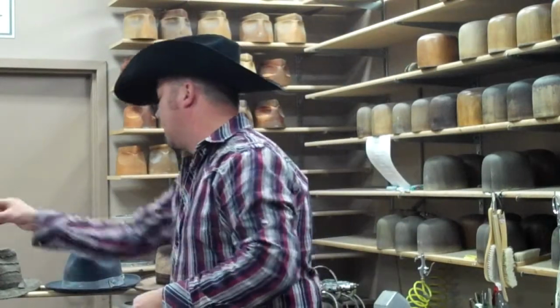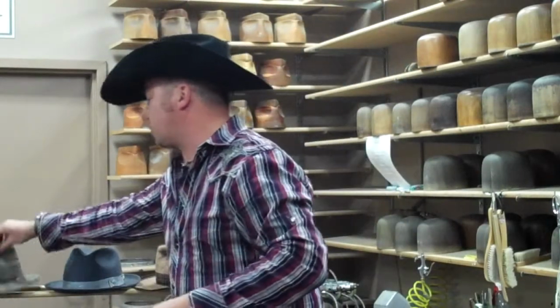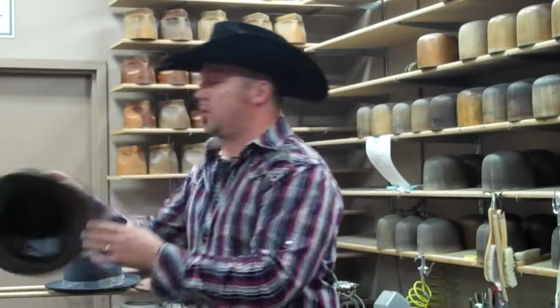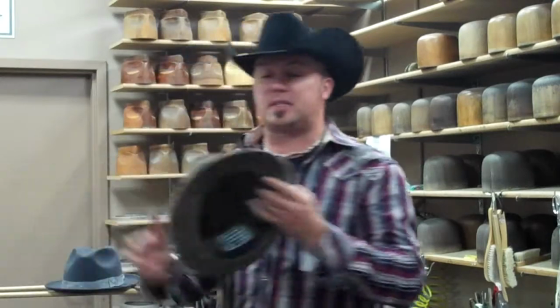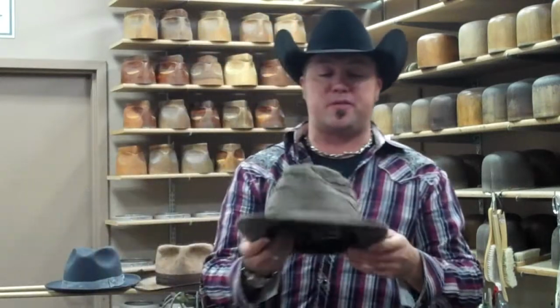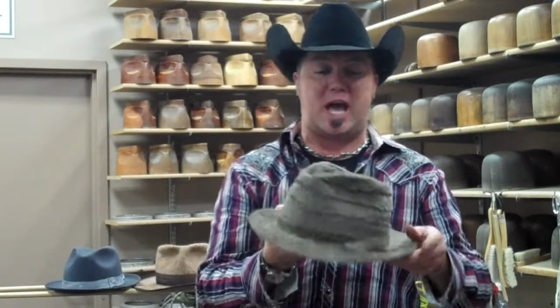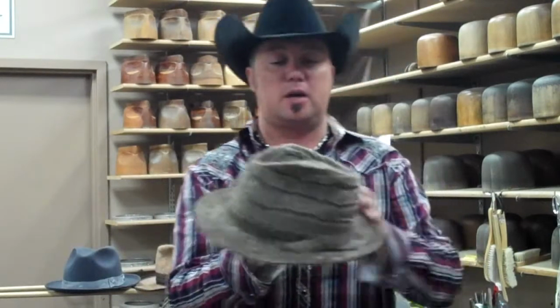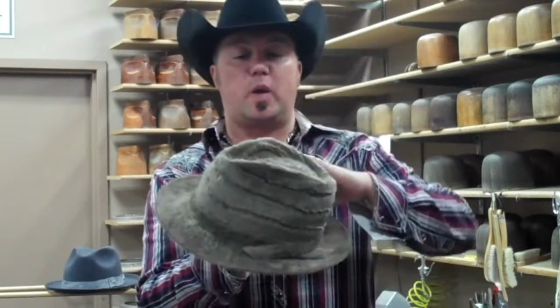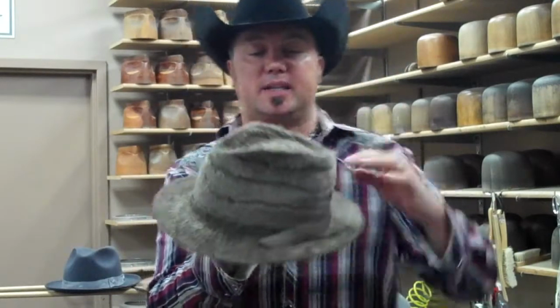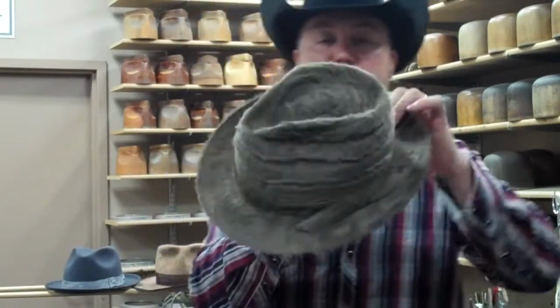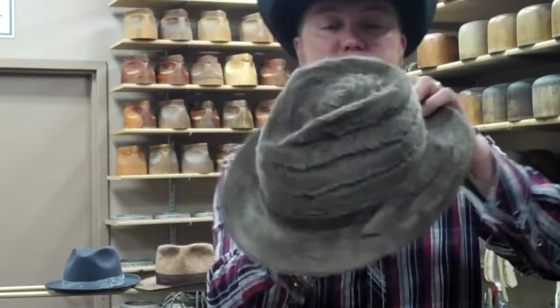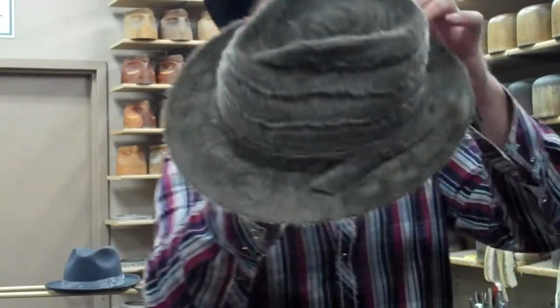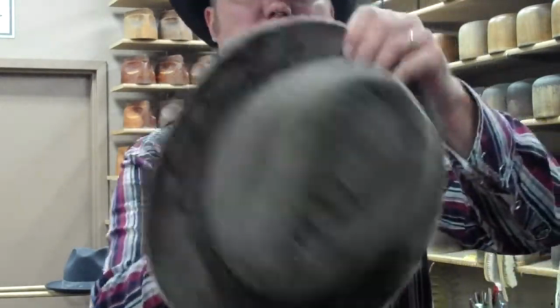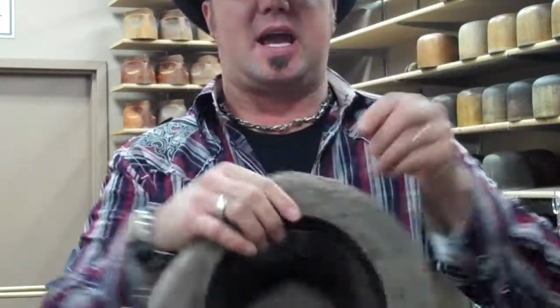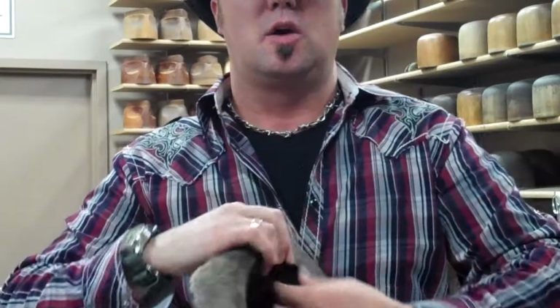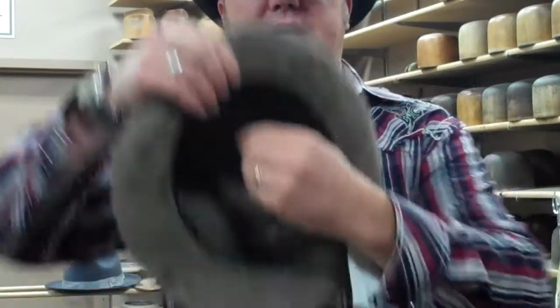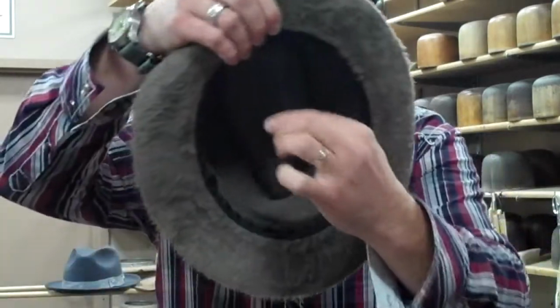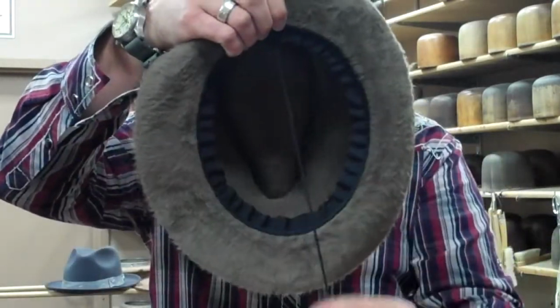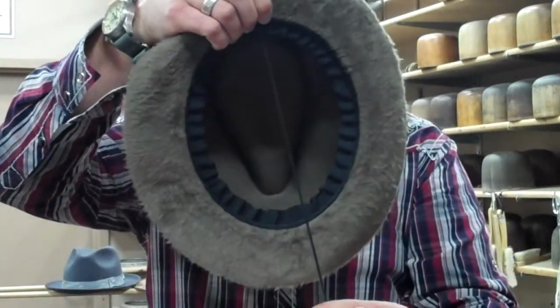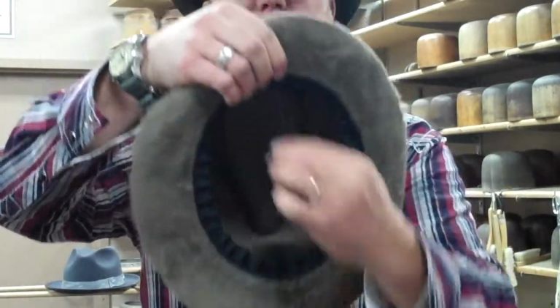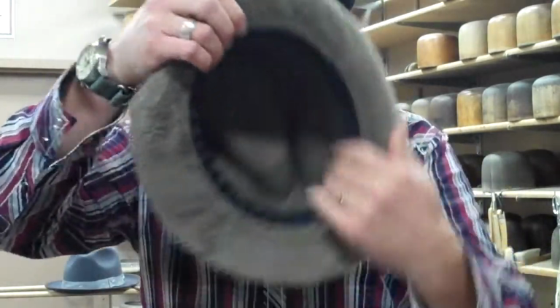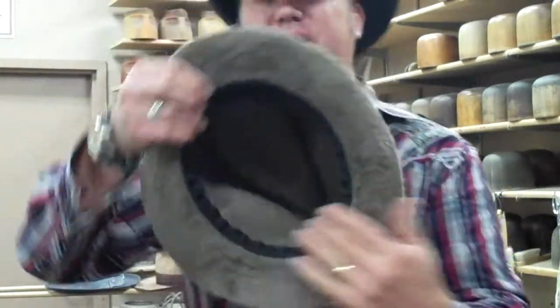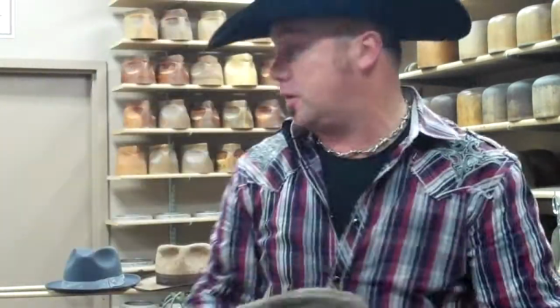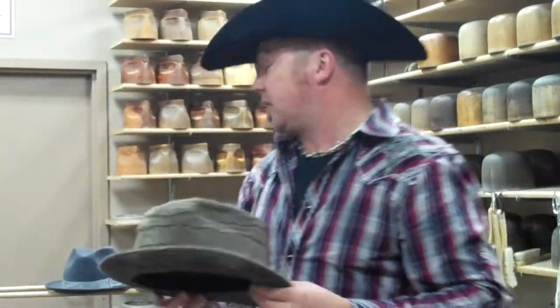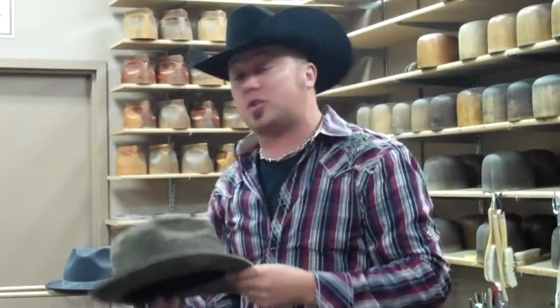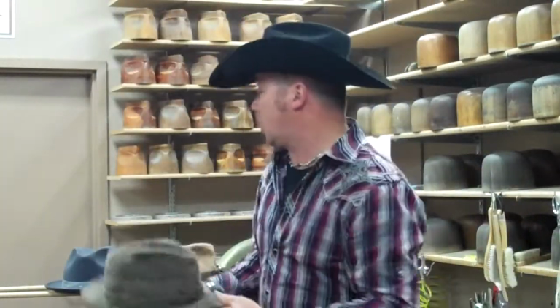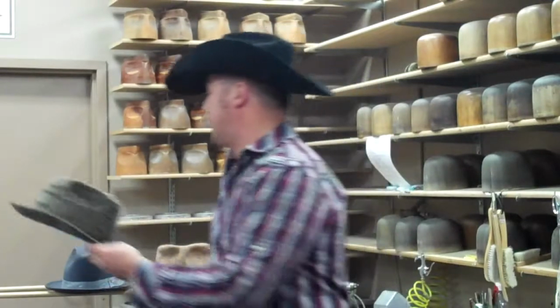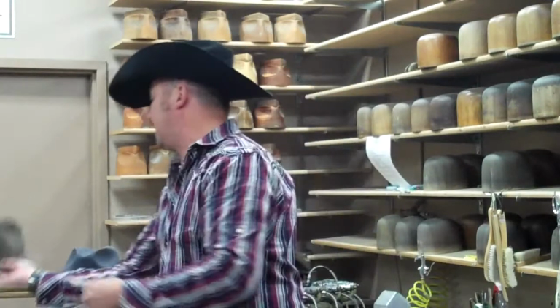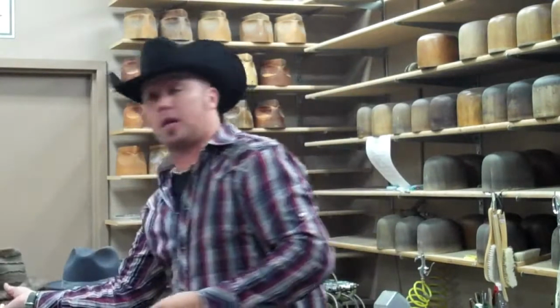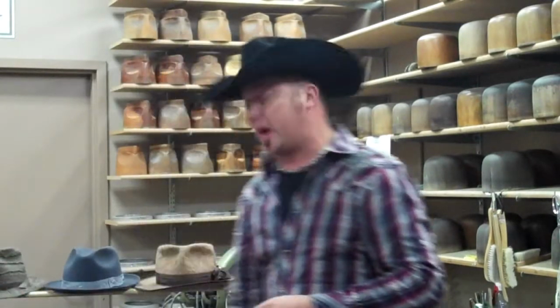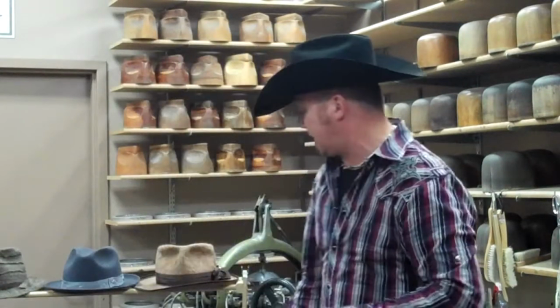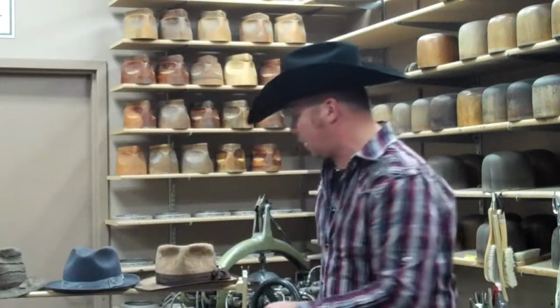This is a really fun one. This is a beaver shag with texture. It's been sanded down by hand. Once again, our 970 sweatband — one size fits you. These hats are all going to Denim One on Larimer Square in Denver, Colorado.